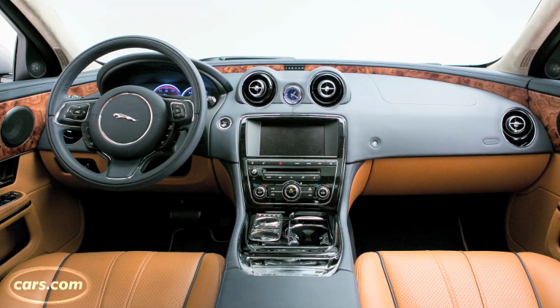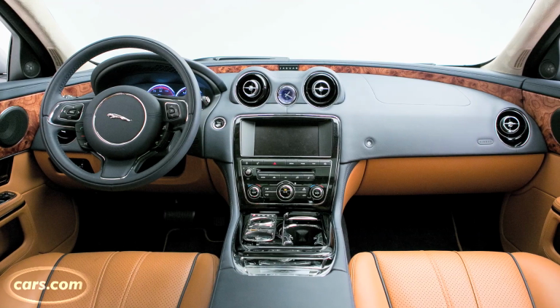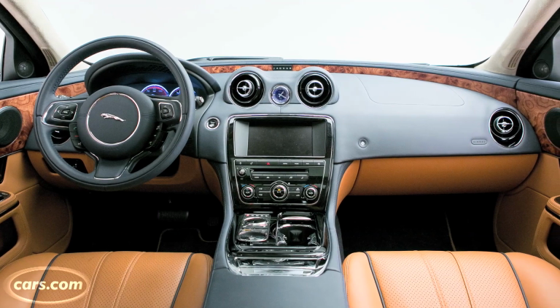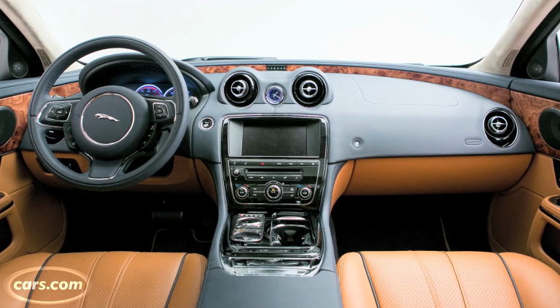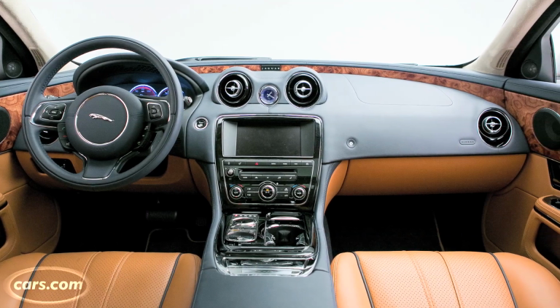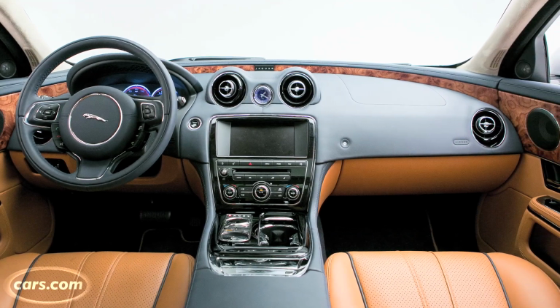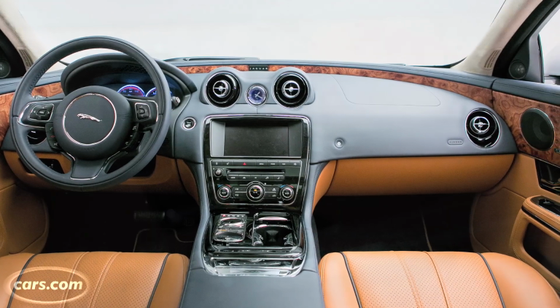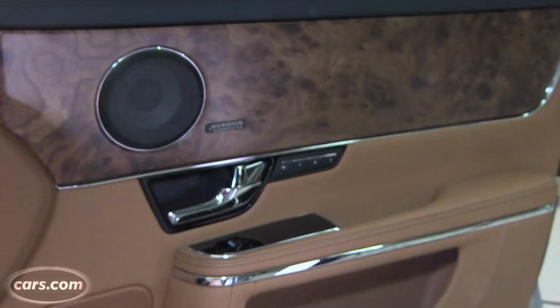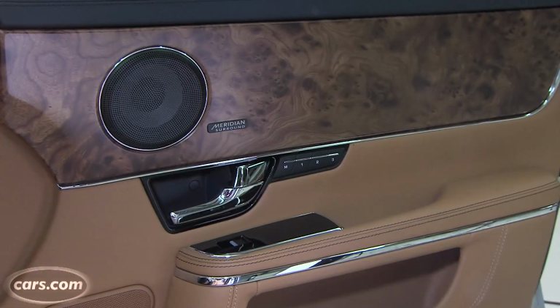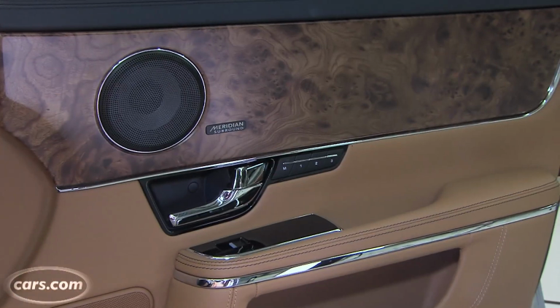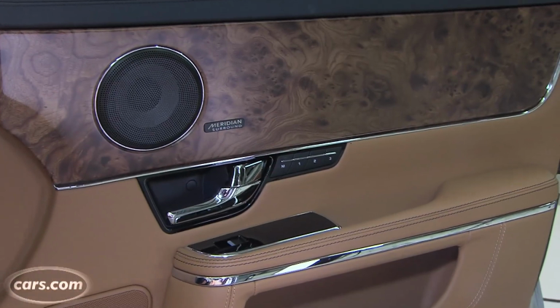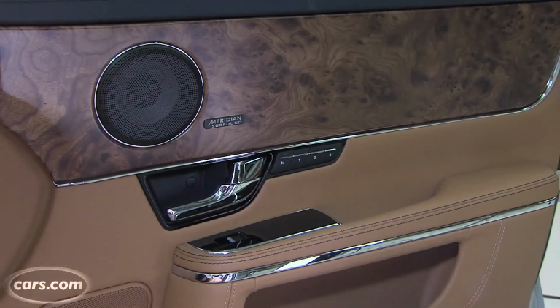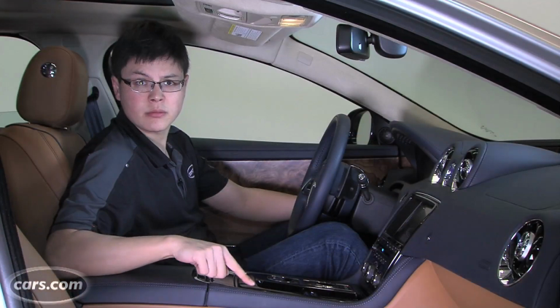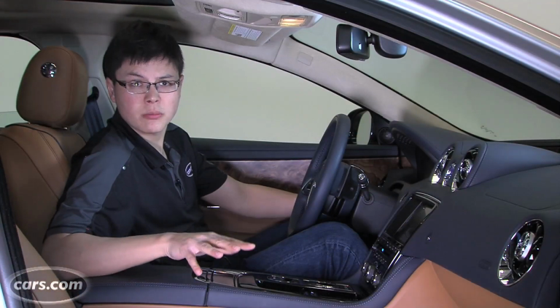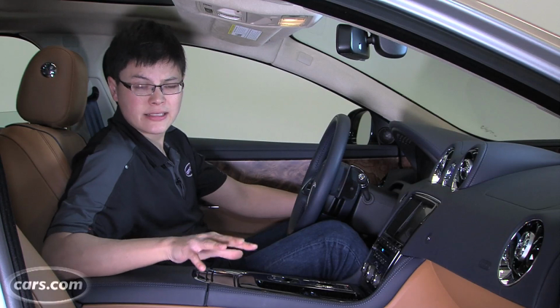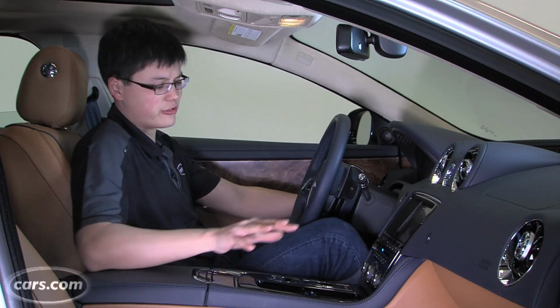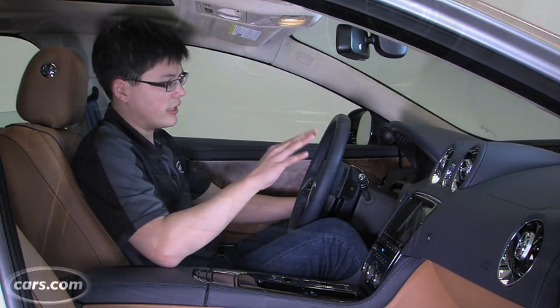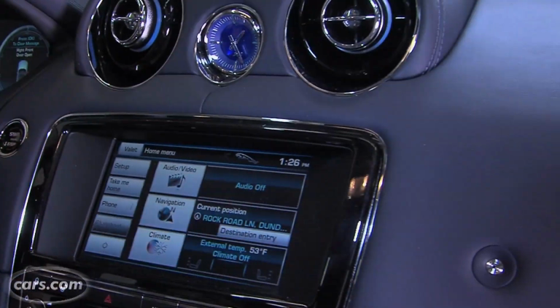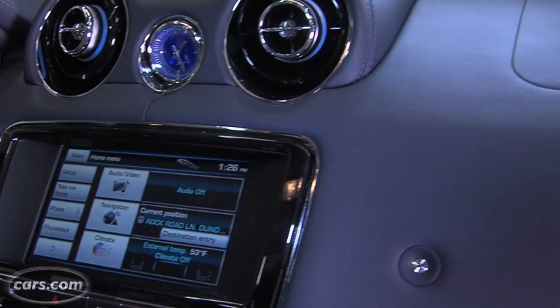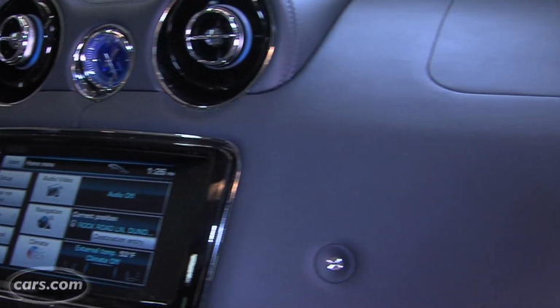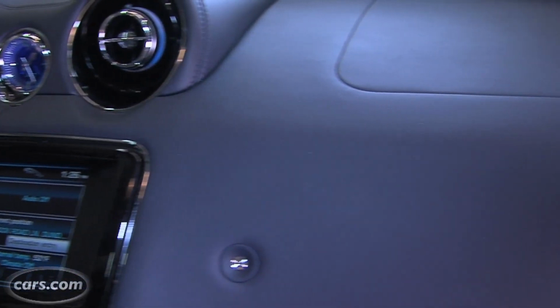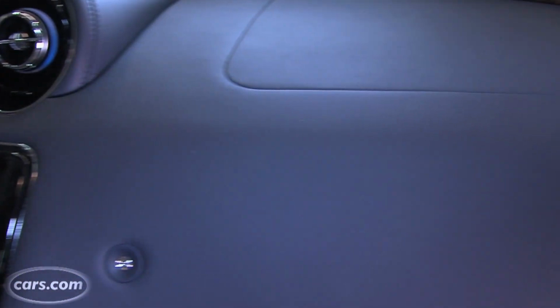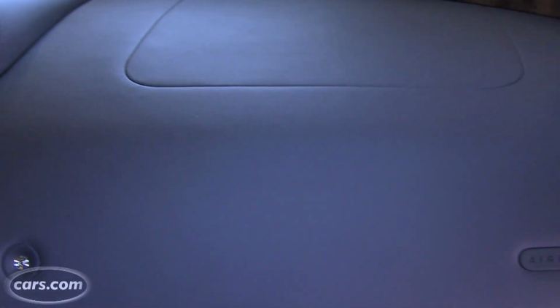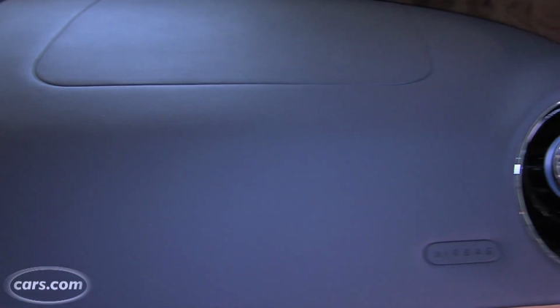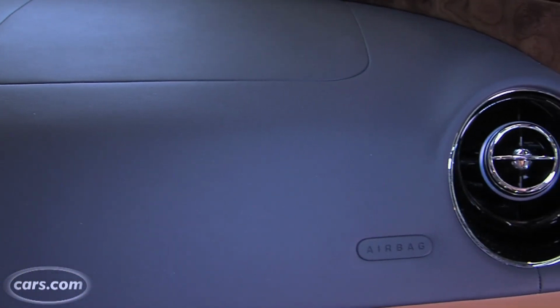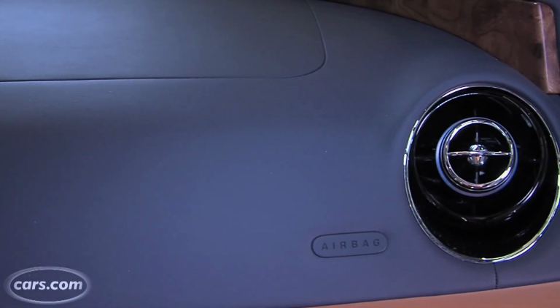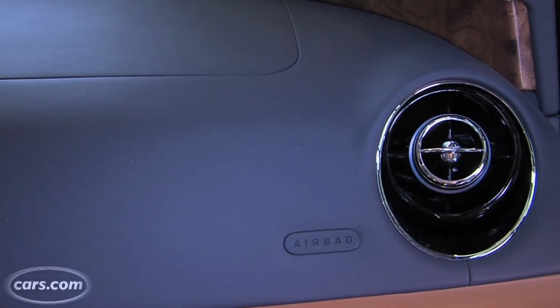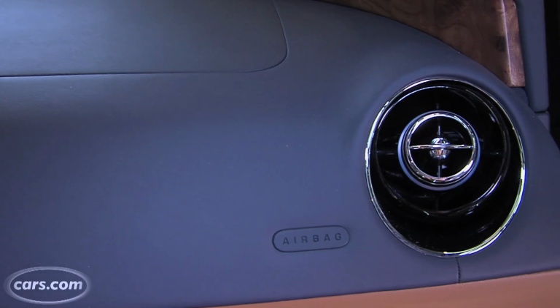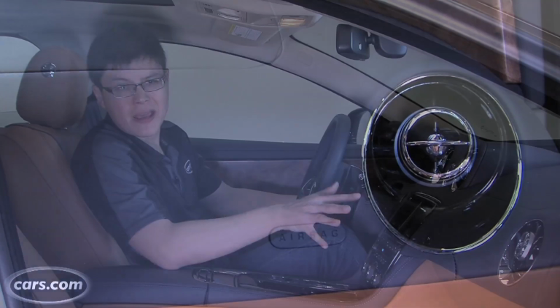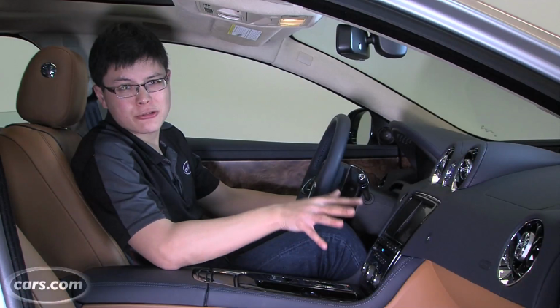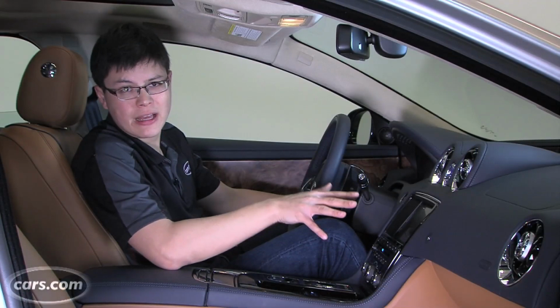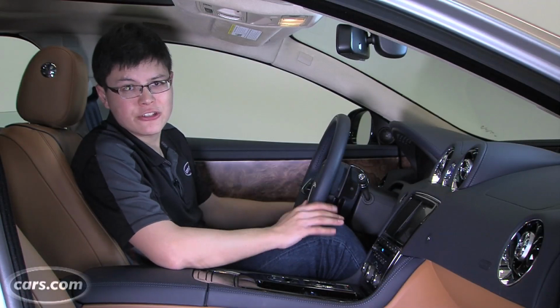Pretty handsome interior — lots of leather, wood, metals, chrome, and piano black textures going on. The leather wraparound dashboard is standard. Pretty nice, since in some competing cars you have to pay extra for that feature.